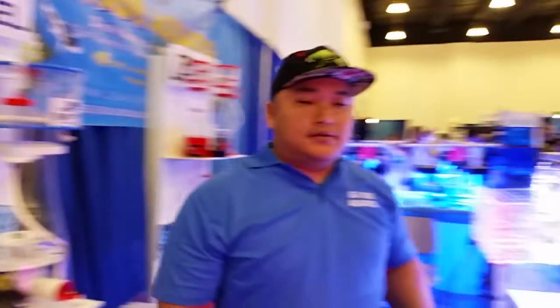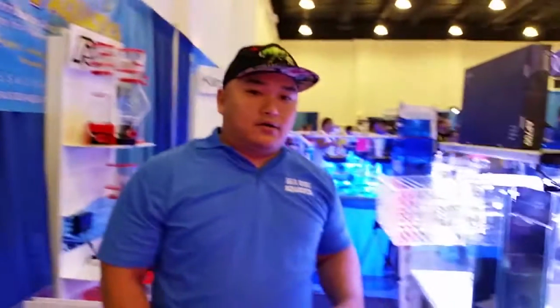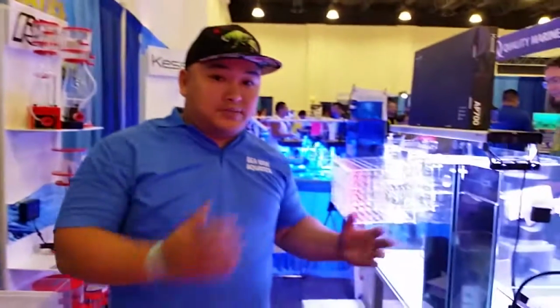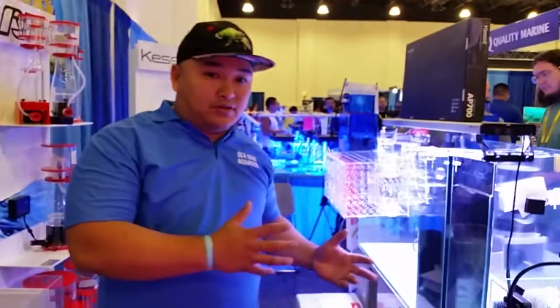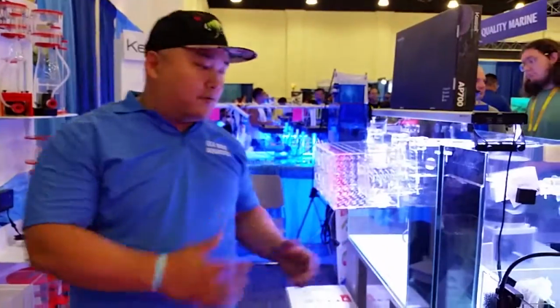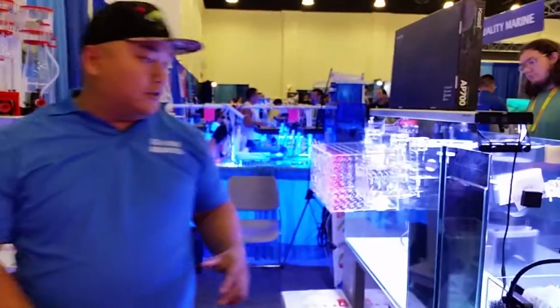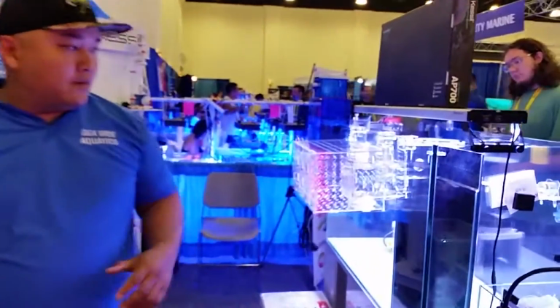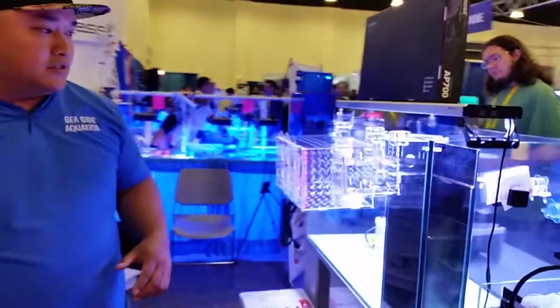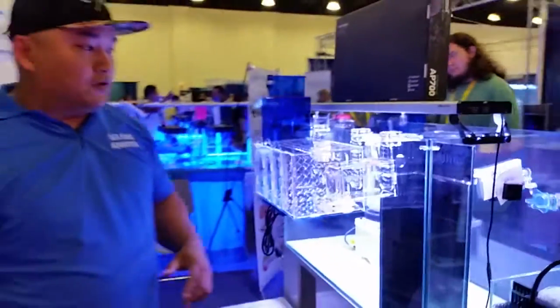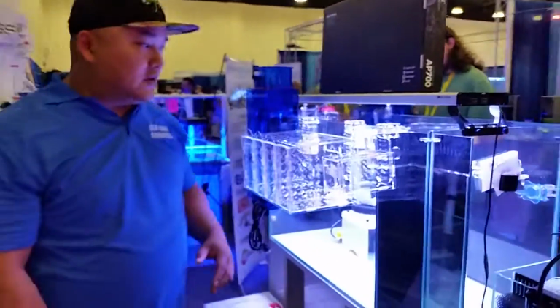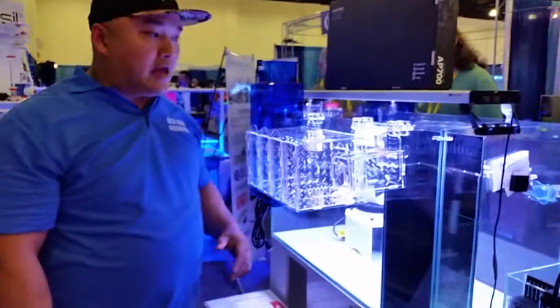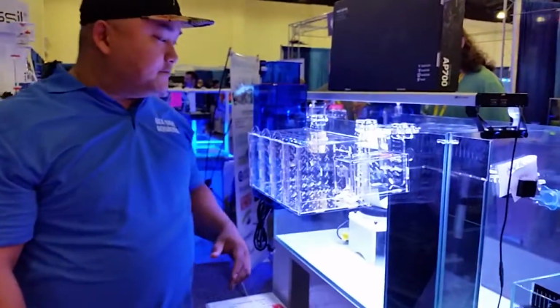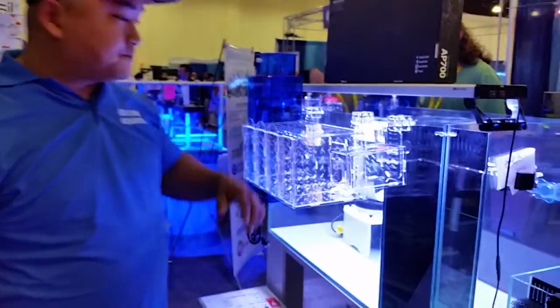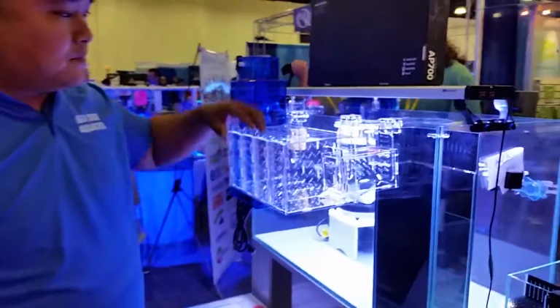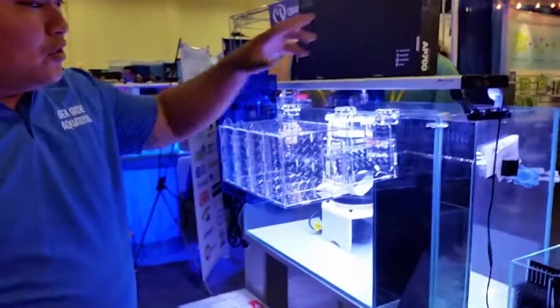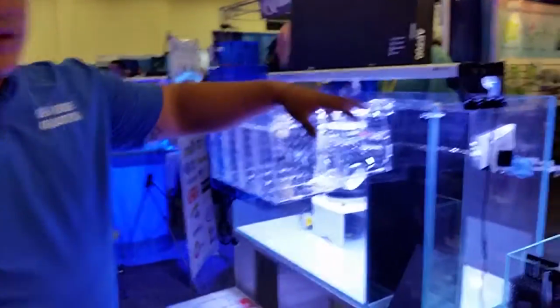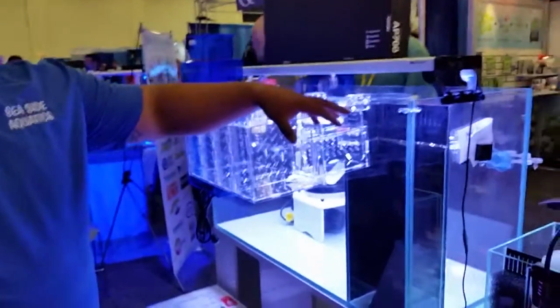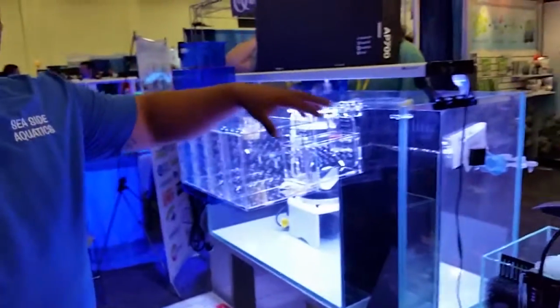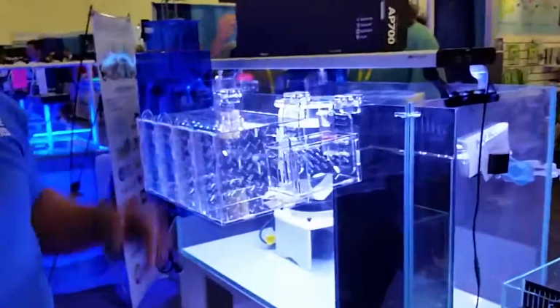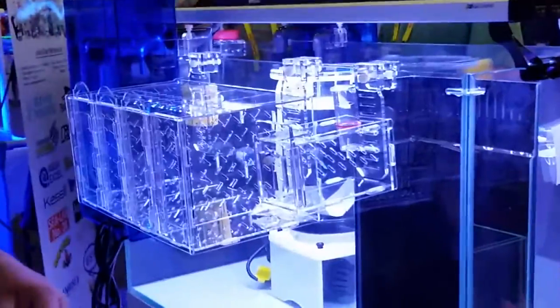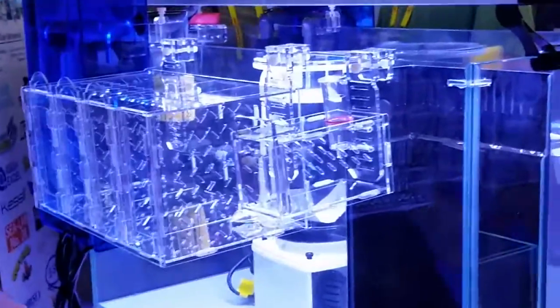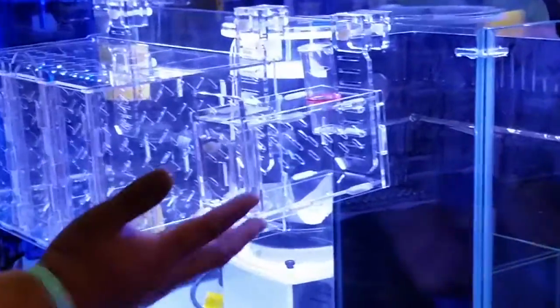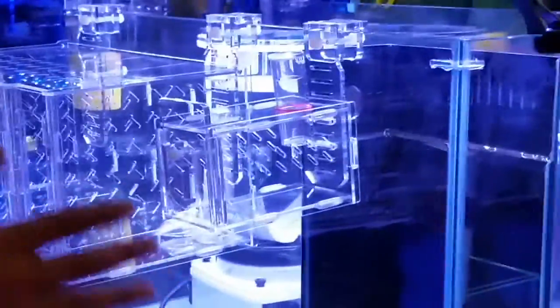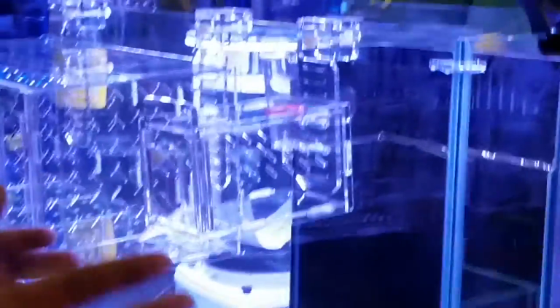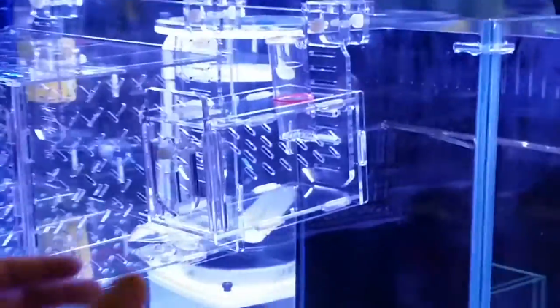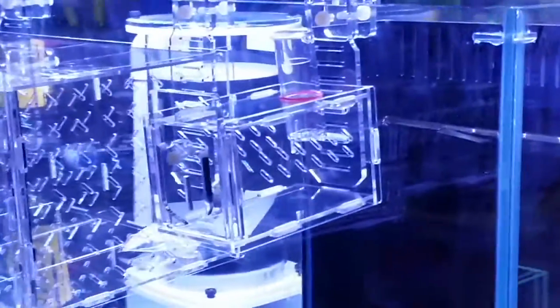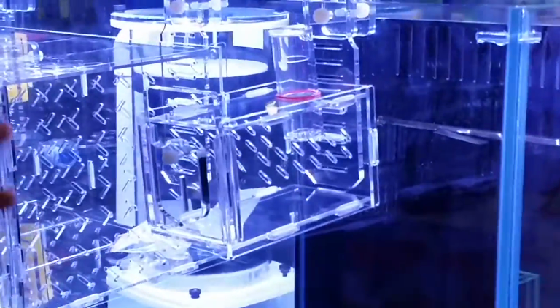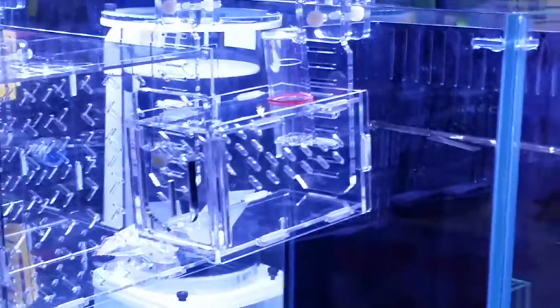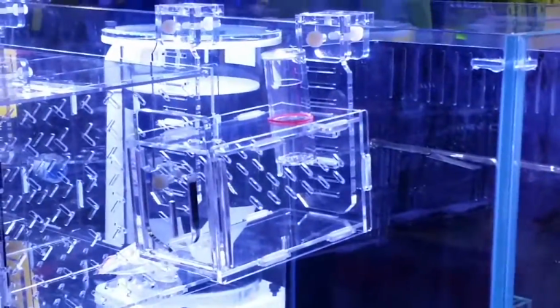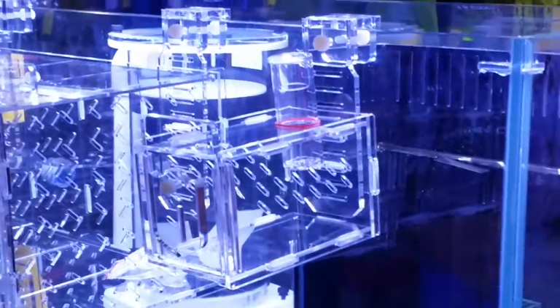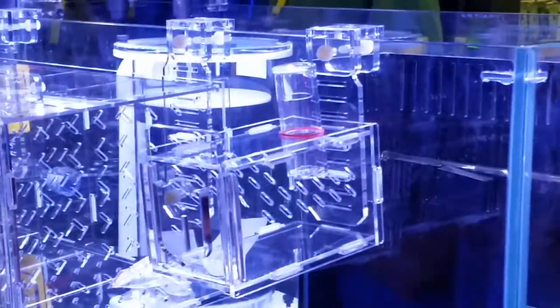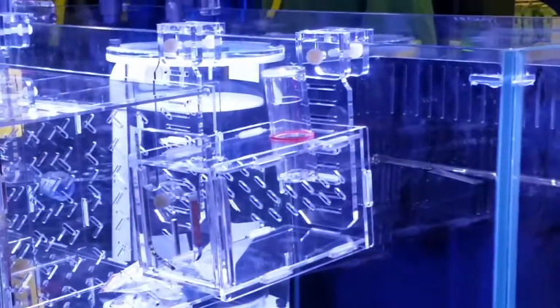I'm going to speak to you a little bit about some of our new stuff. Right here is our small fish trap. It comes in a small size, there's a medium size that's bigger, and there's a large size that's even bigger than that.